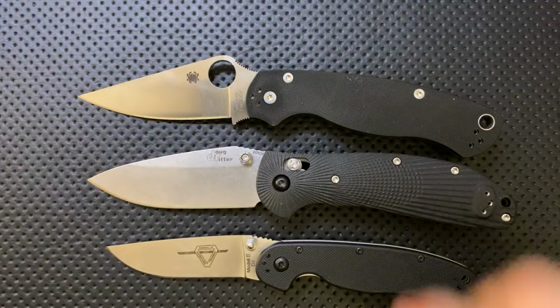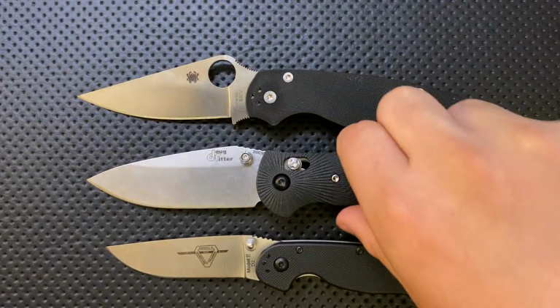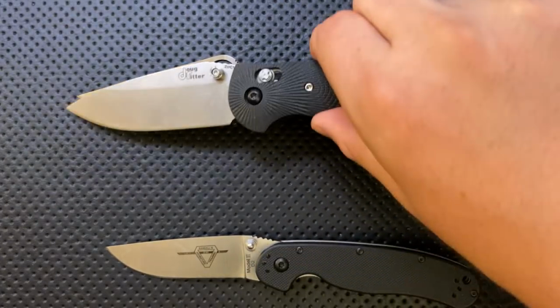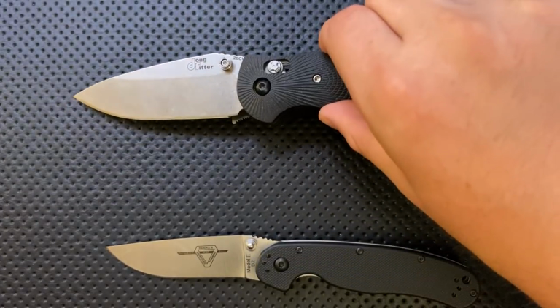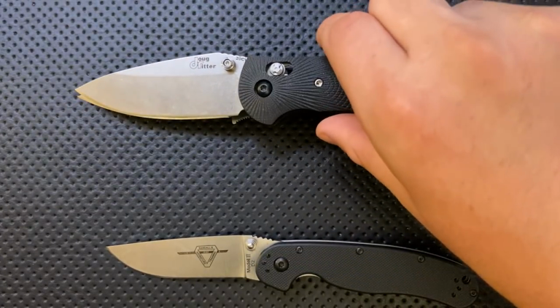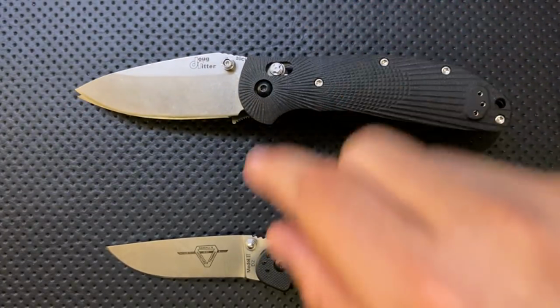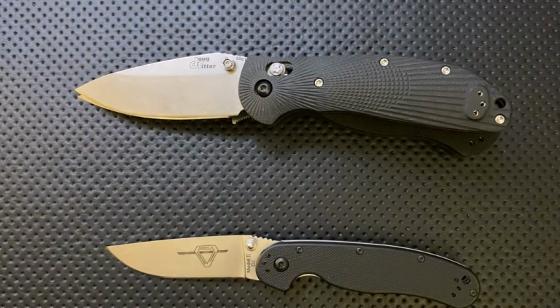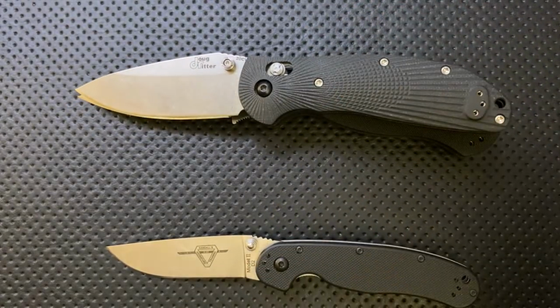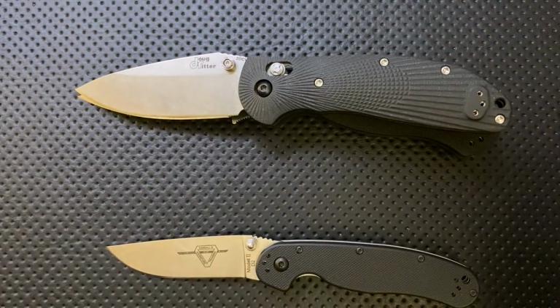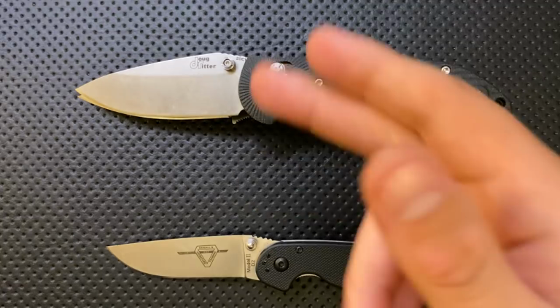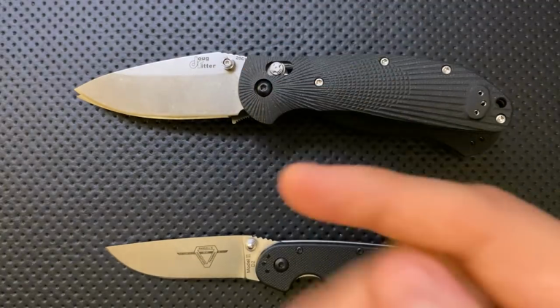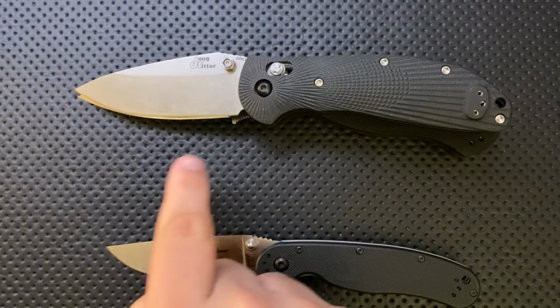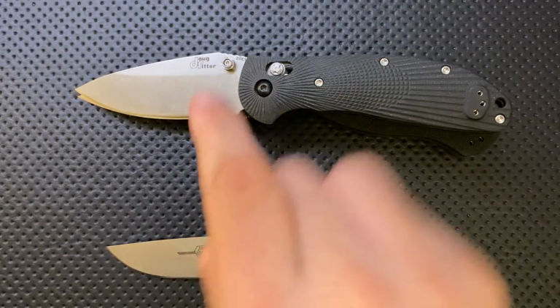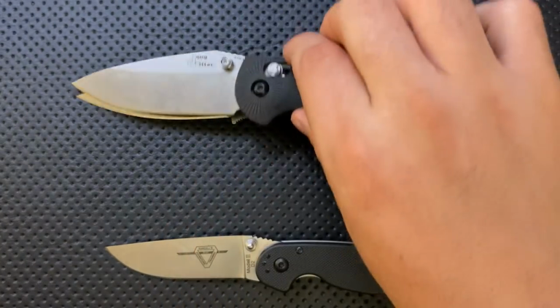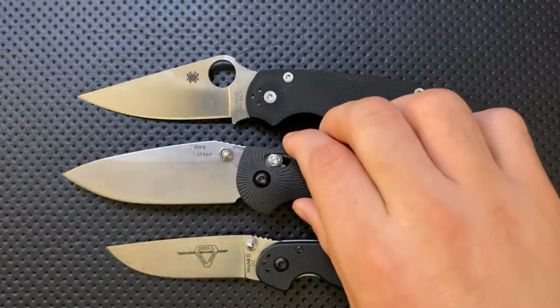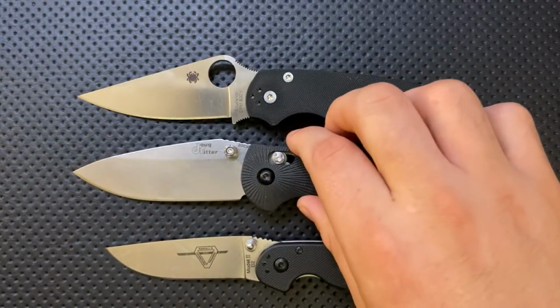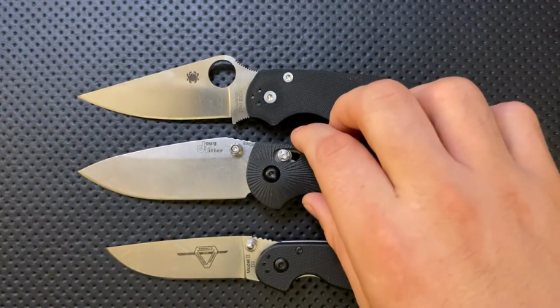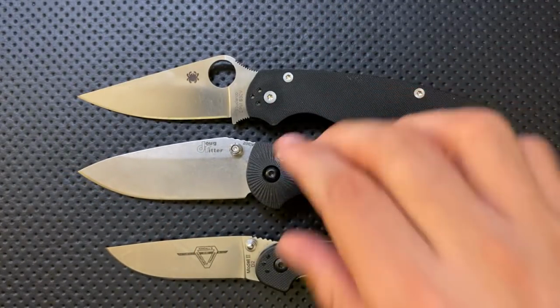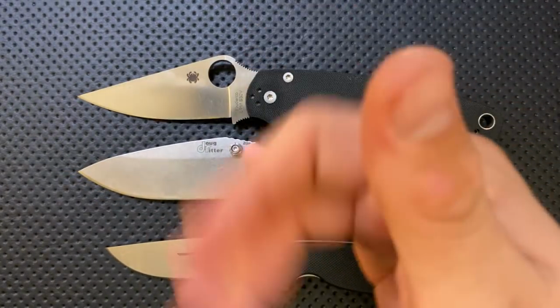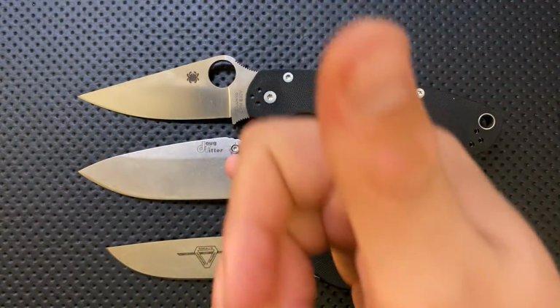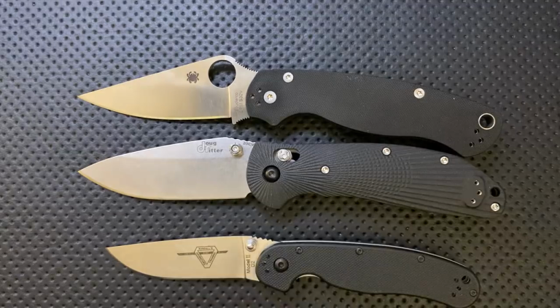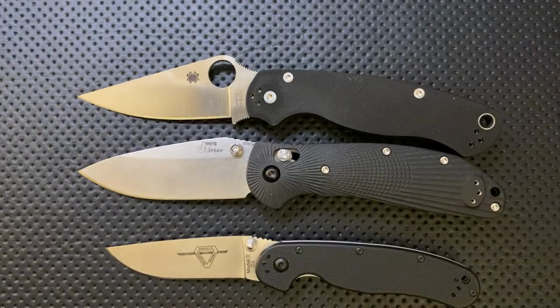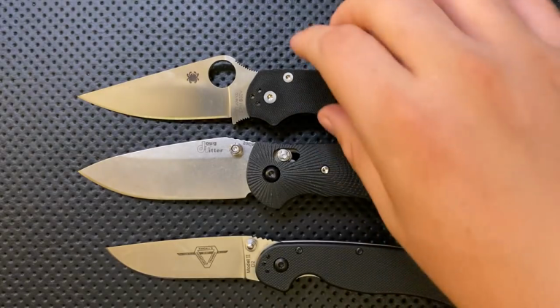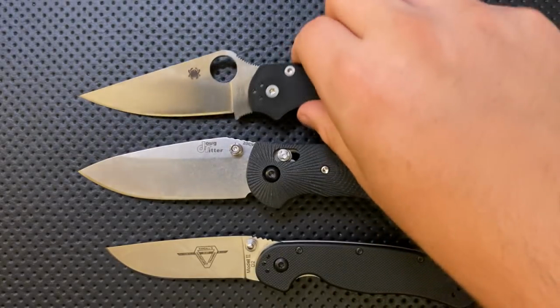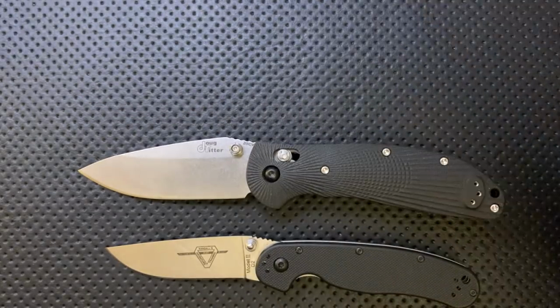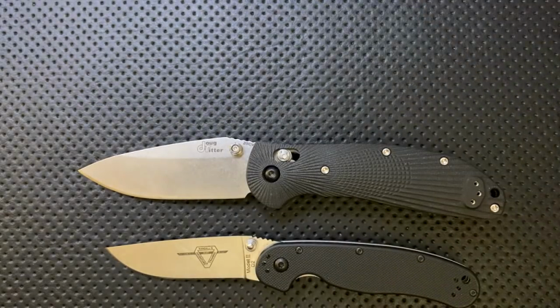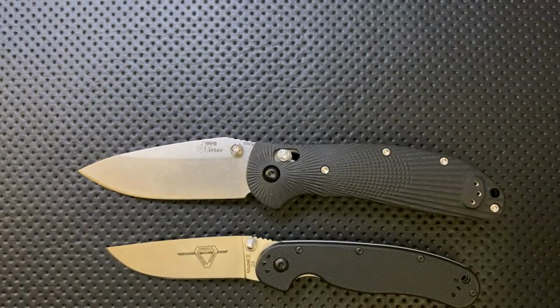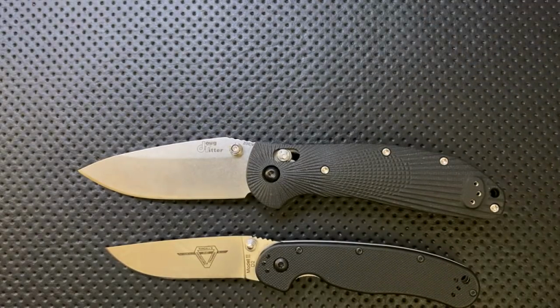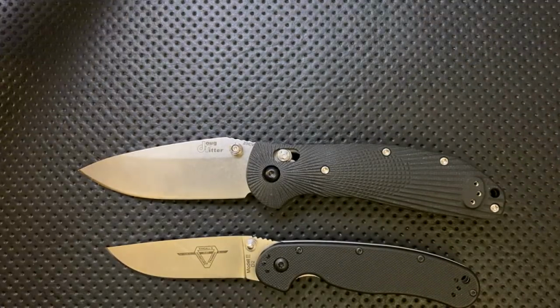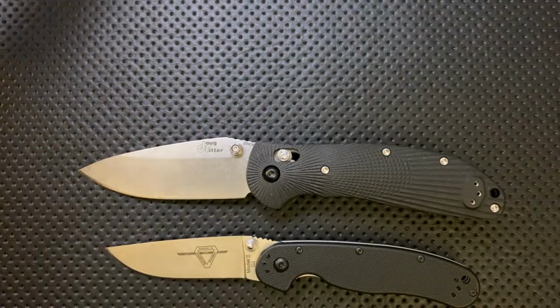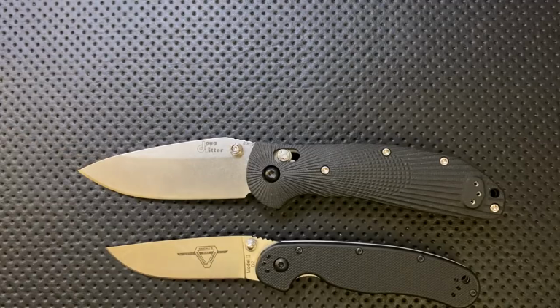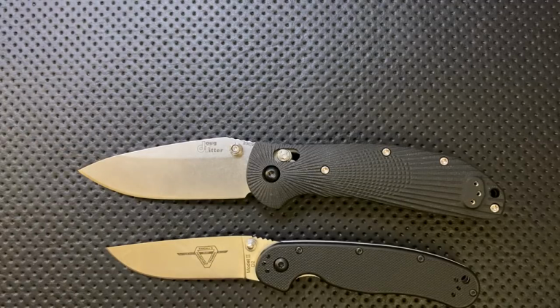Not small. In fact, relative to the PM2, the size is very similar in the handle. But the sharpened blade length is actually longer because the PM2 has a finger choil. So do keep that in mind. And here it is against the Spyderco Delica.